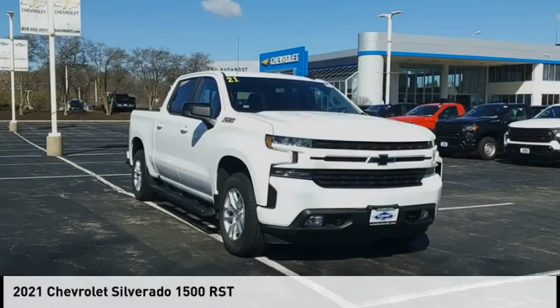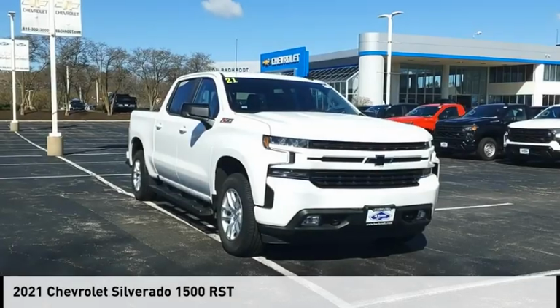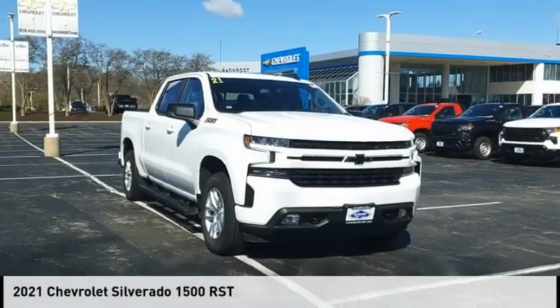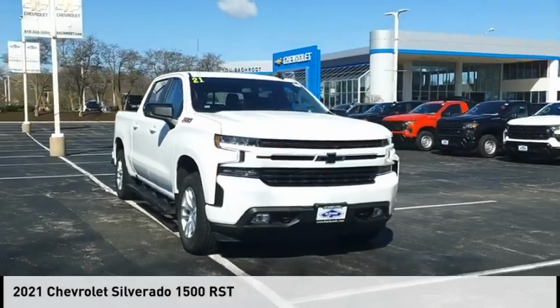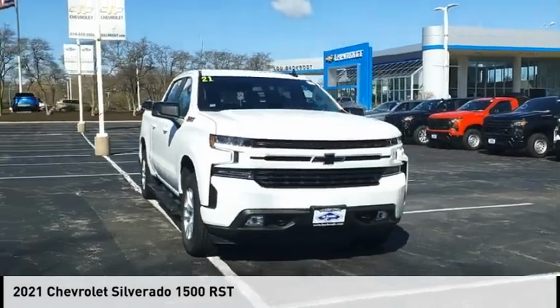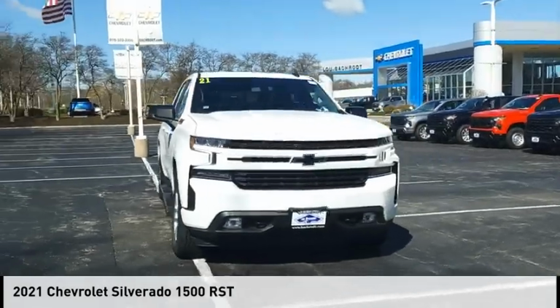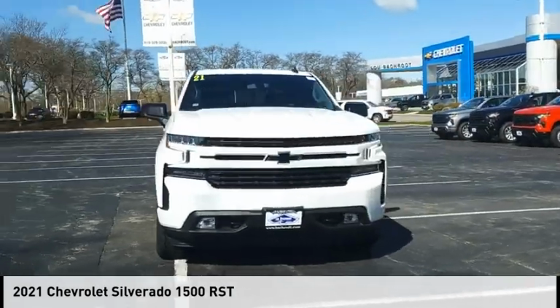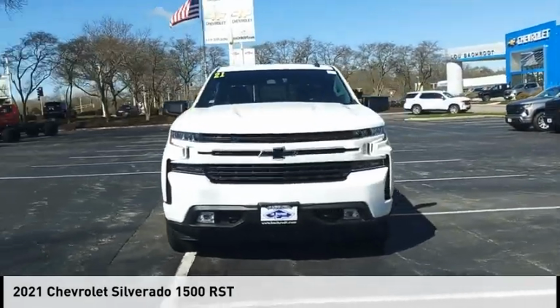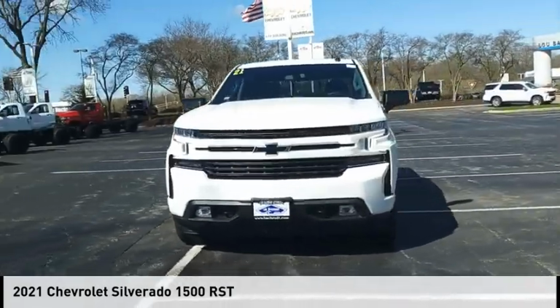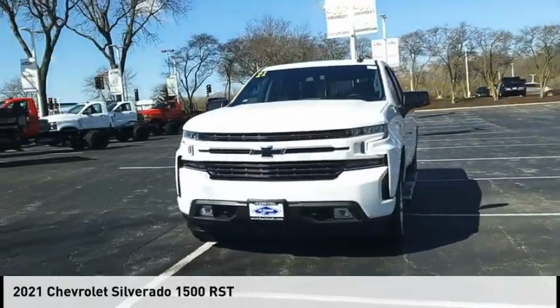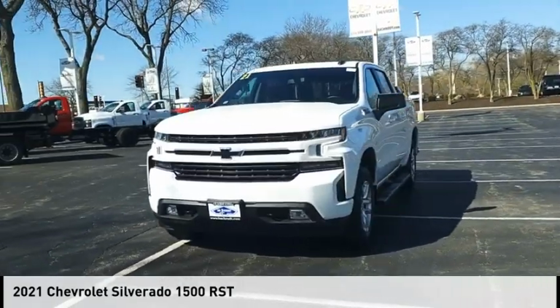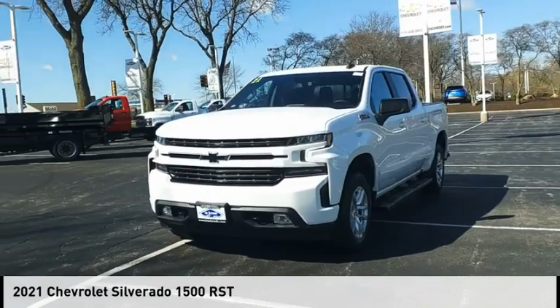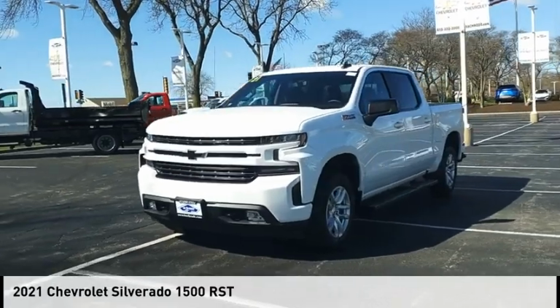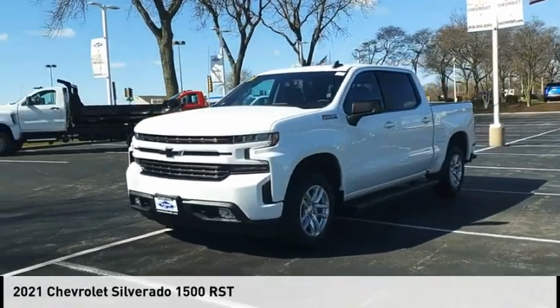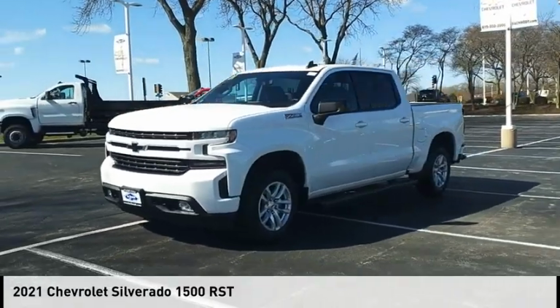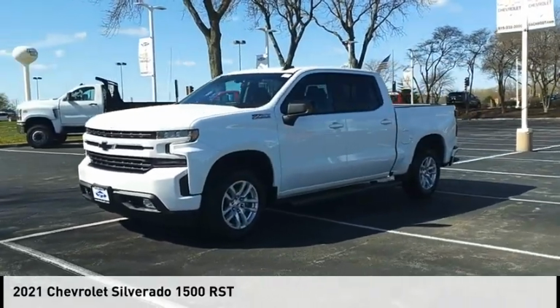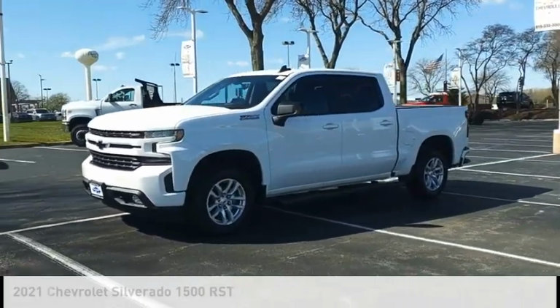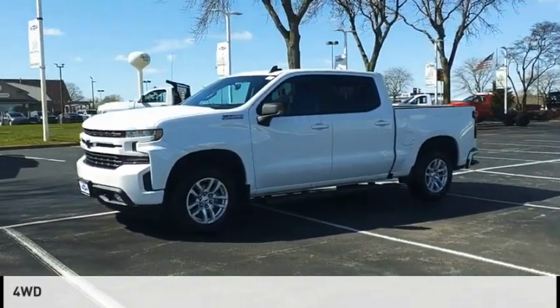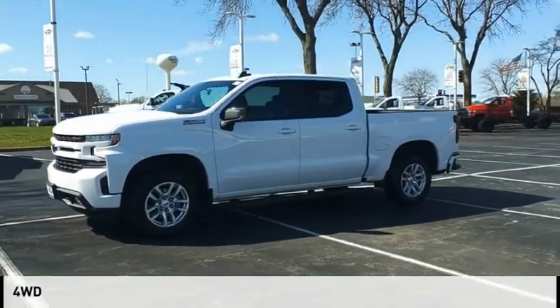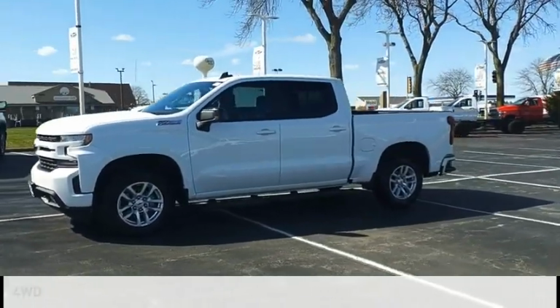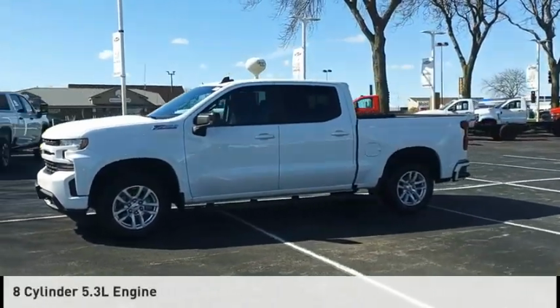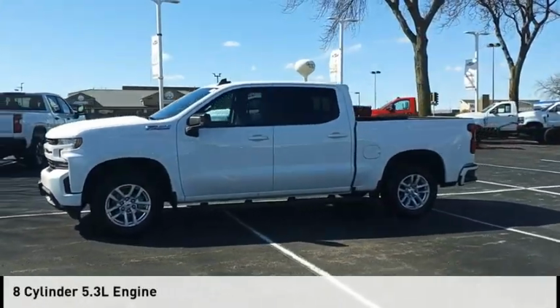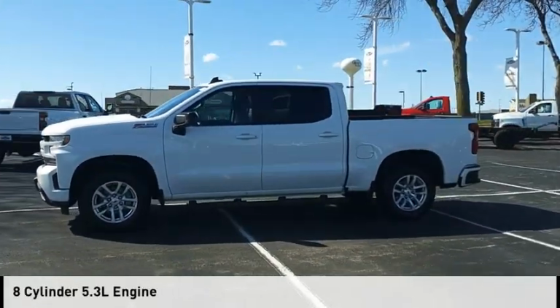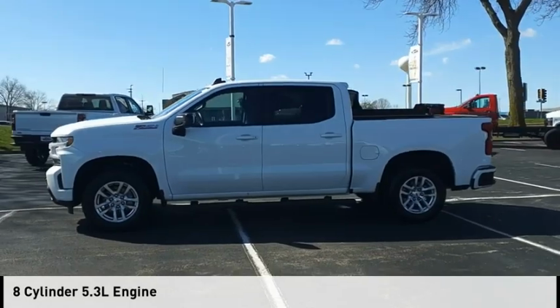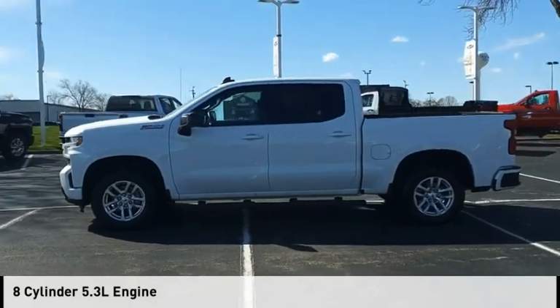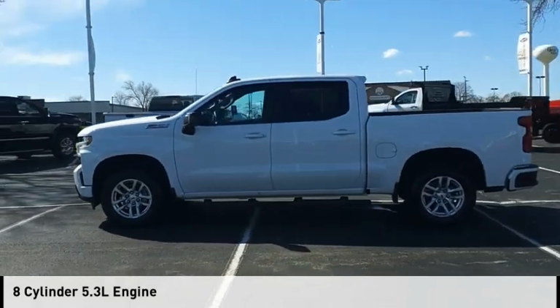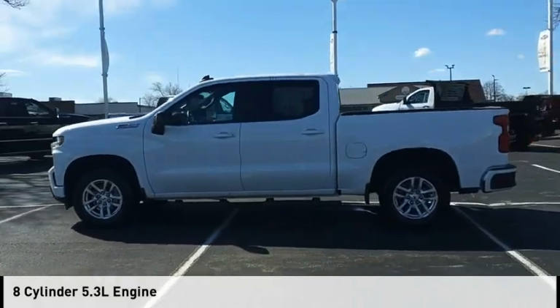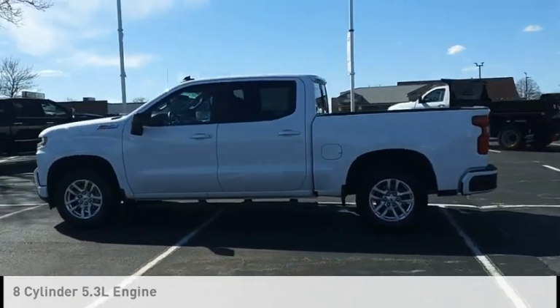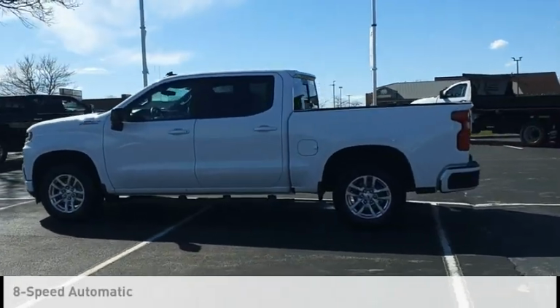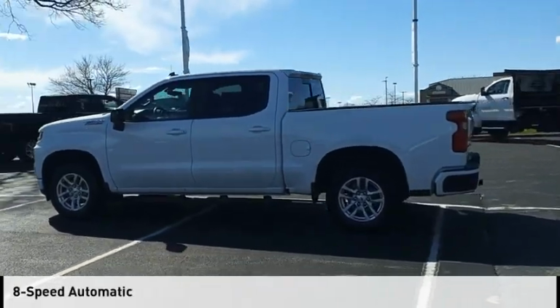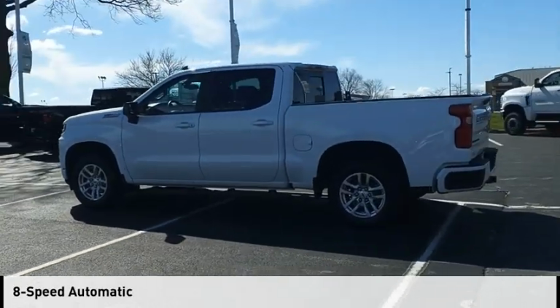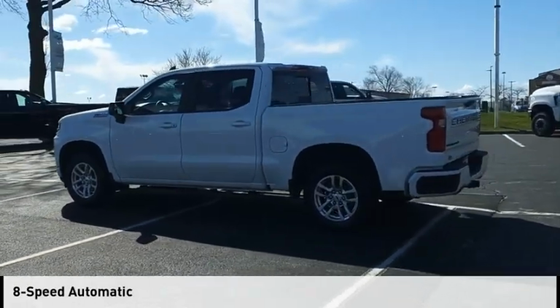Make a great choice today with the 2021 Silverado 1500. This vehicle is powered by a four-wheel drive, eight-cylinder, 5.3-liter engine, and comes with an eight-speed automatic transmission.